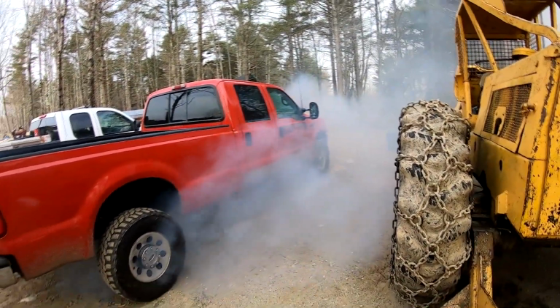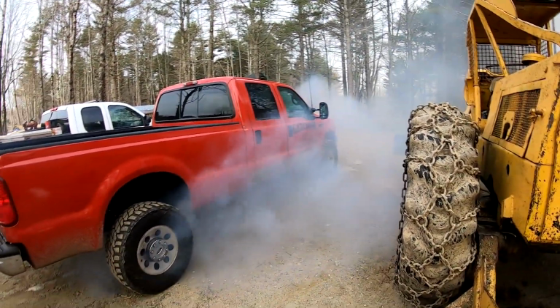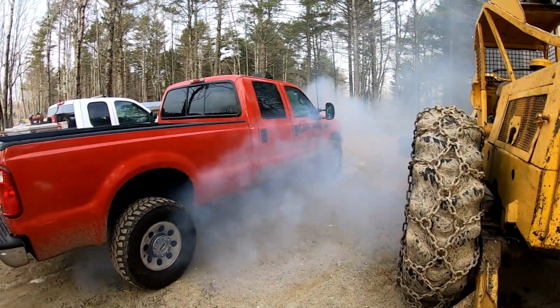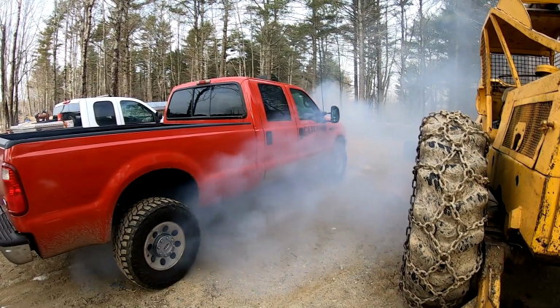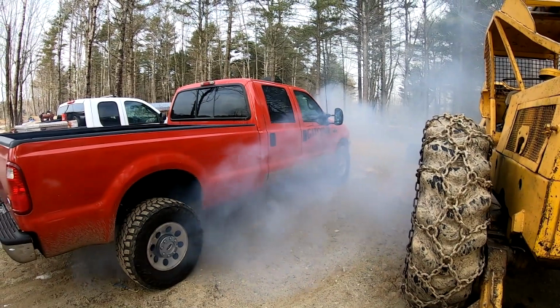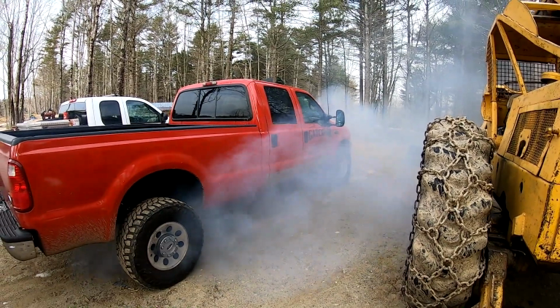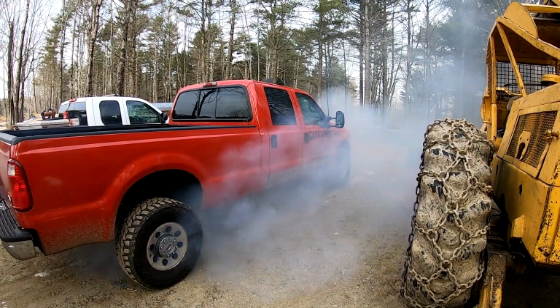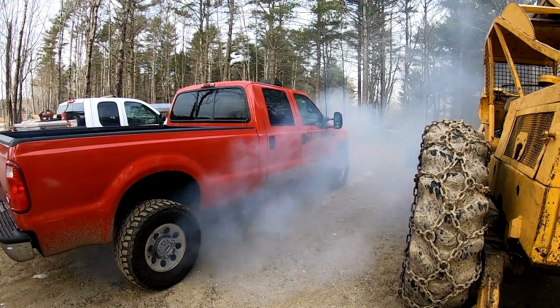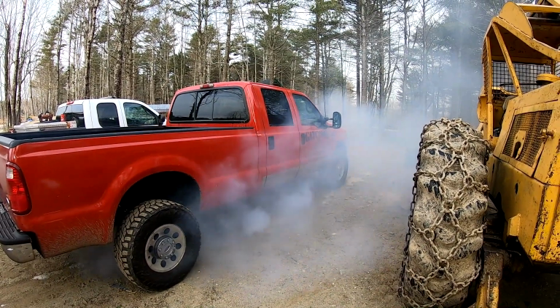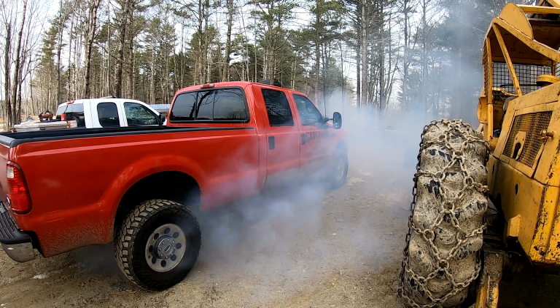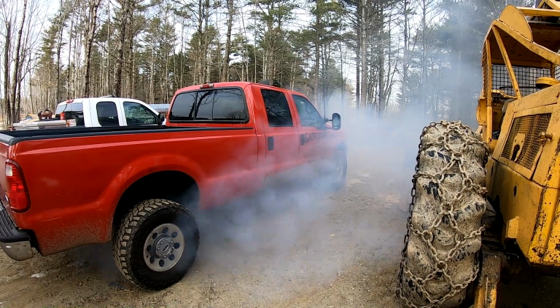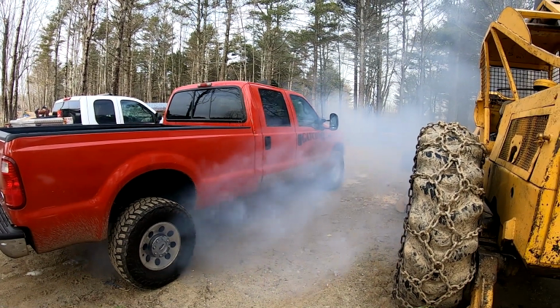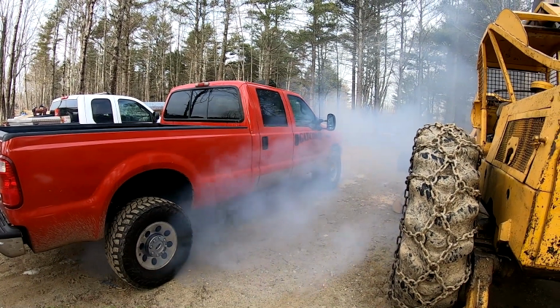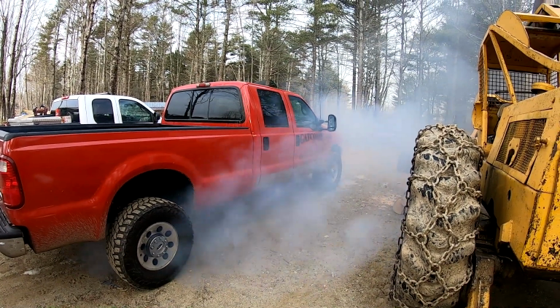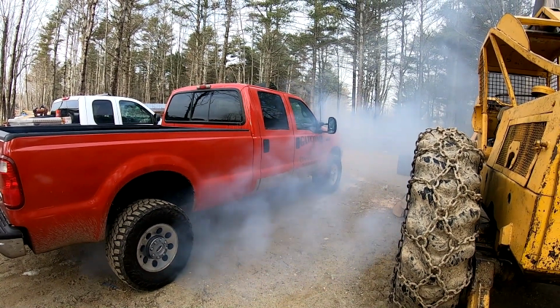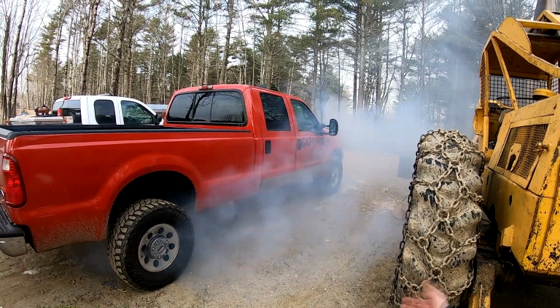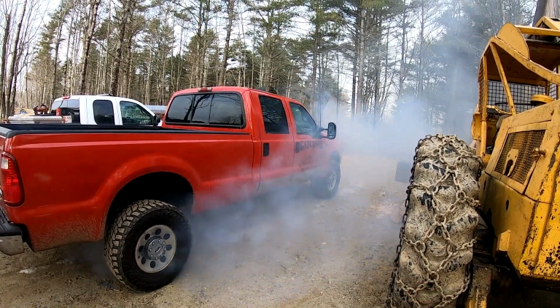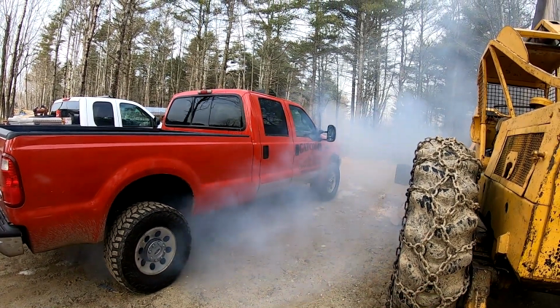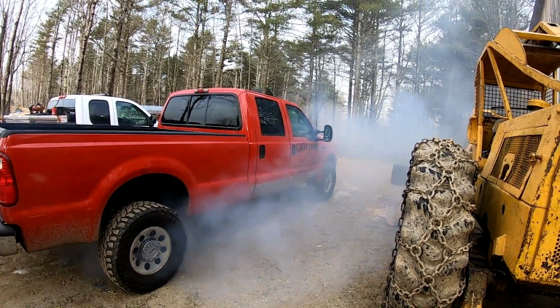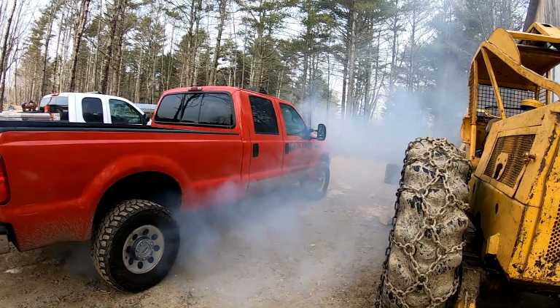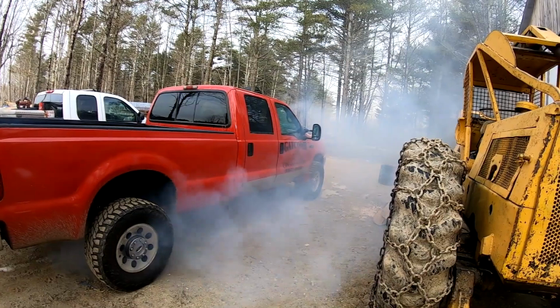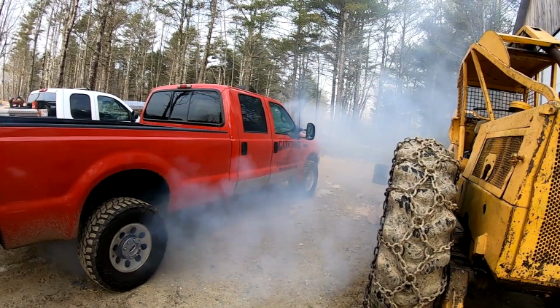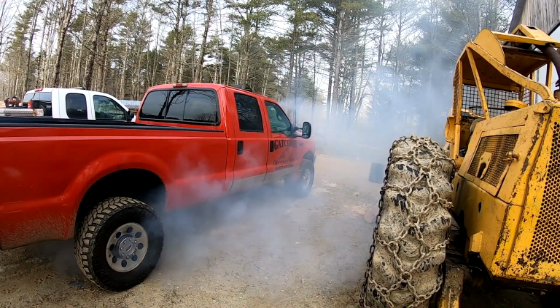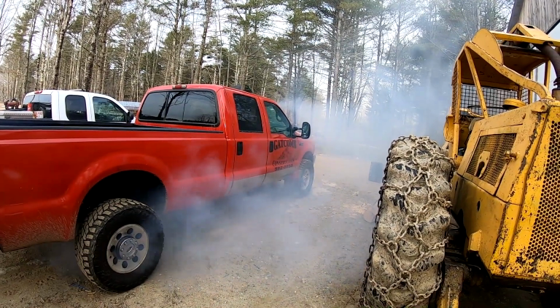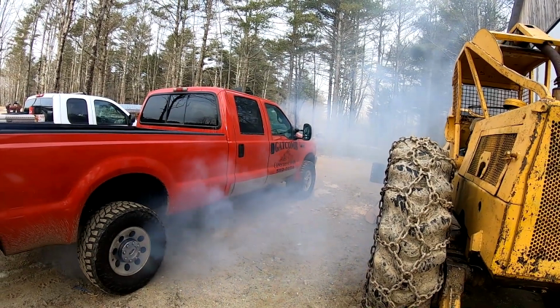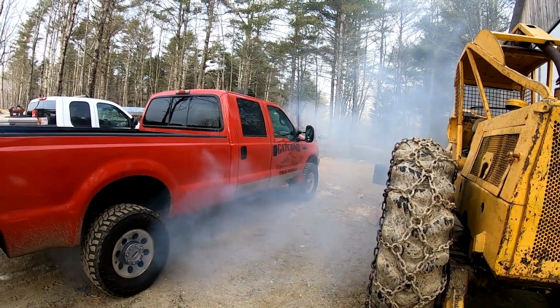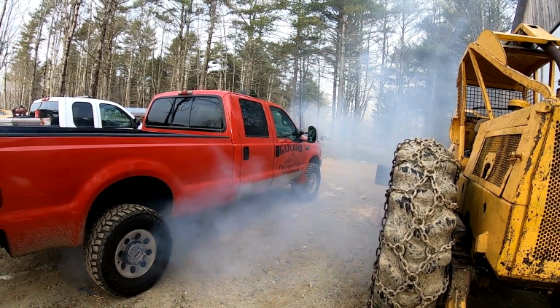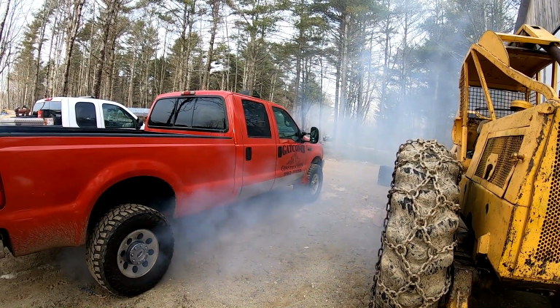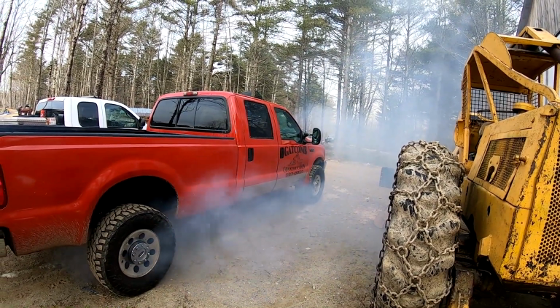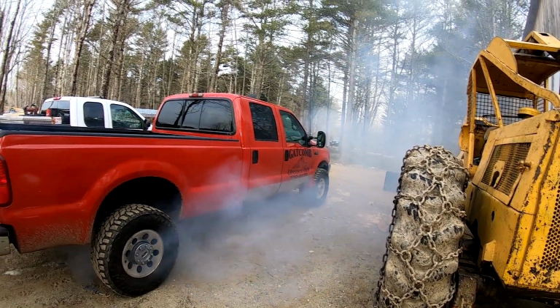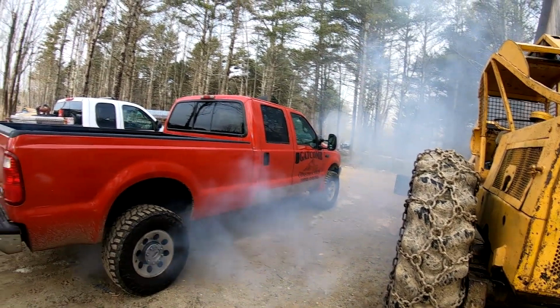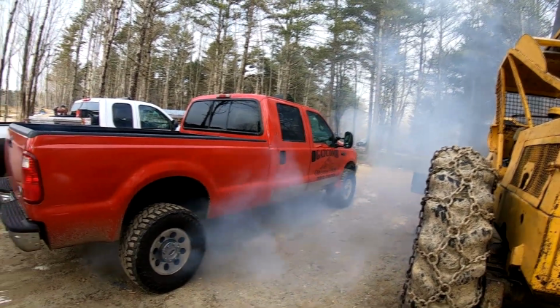I'm going to have to do something about that pipe, too. This is going to come out from underneath the truck, but there's my cold start.